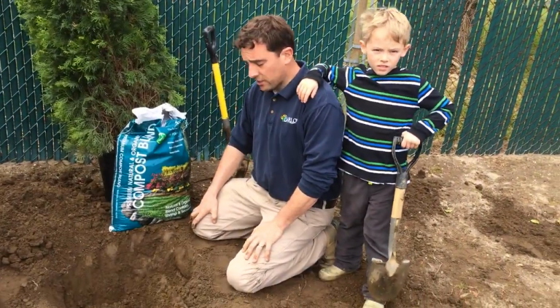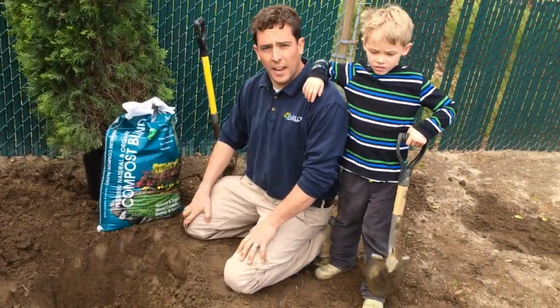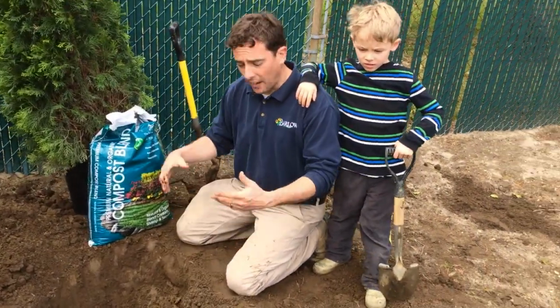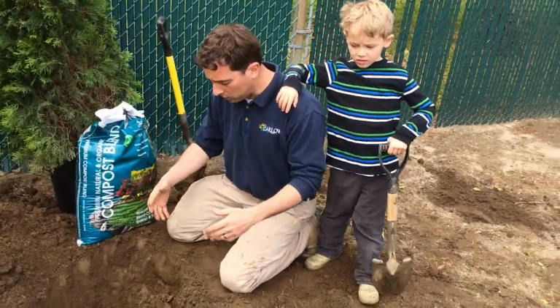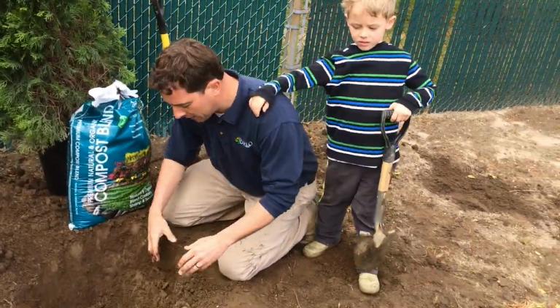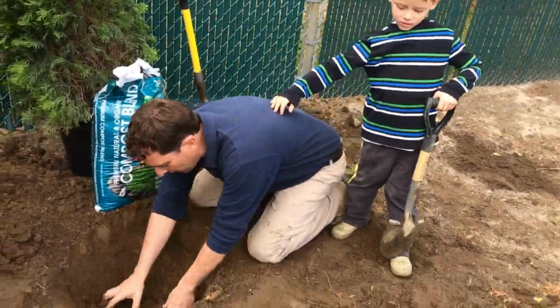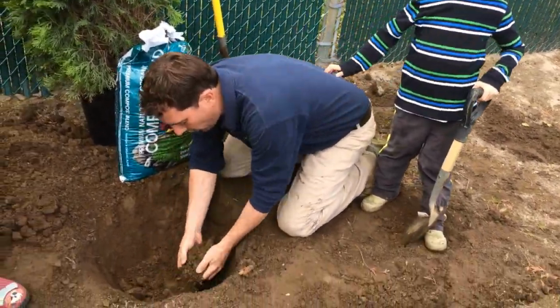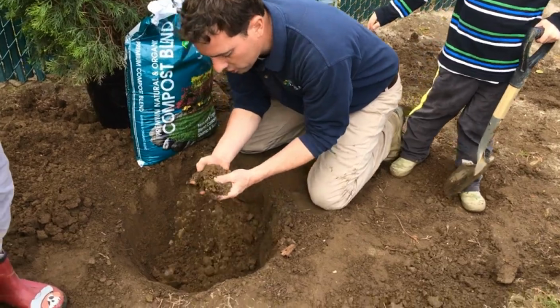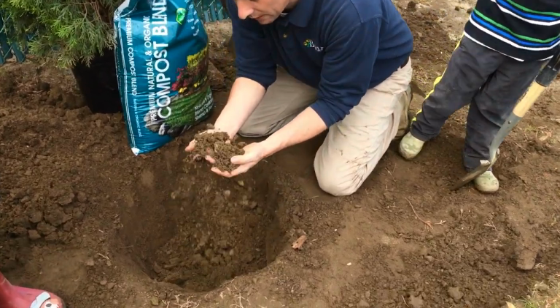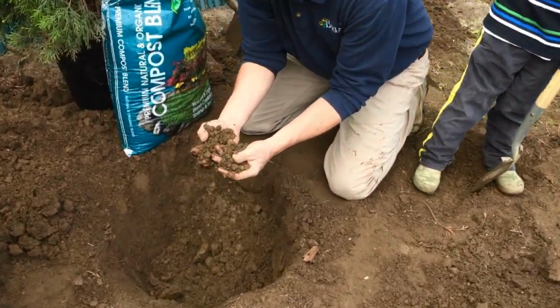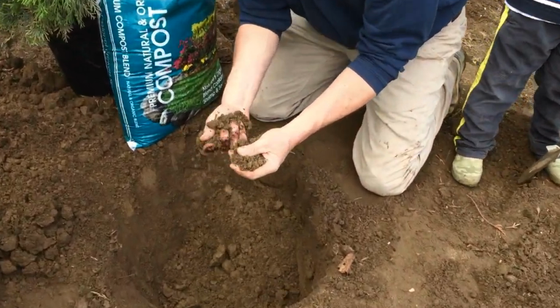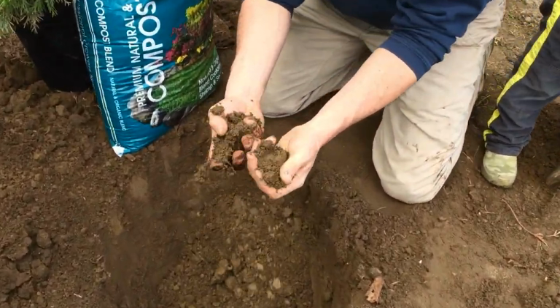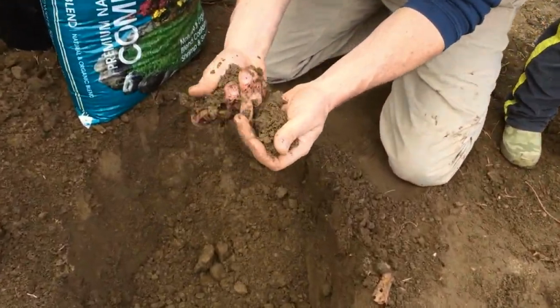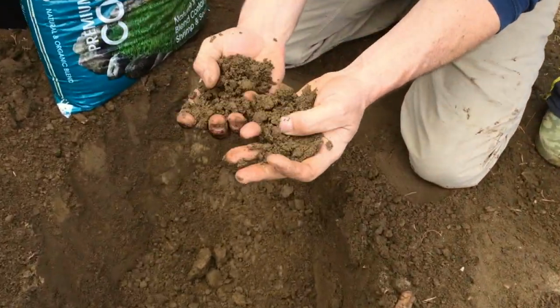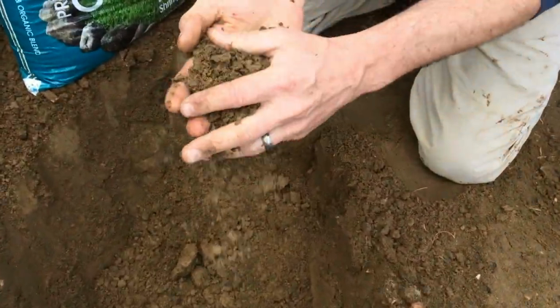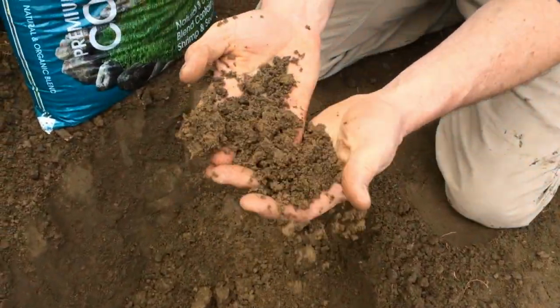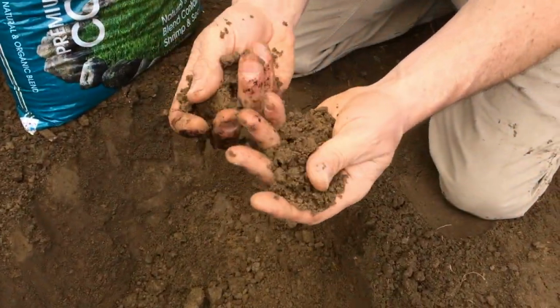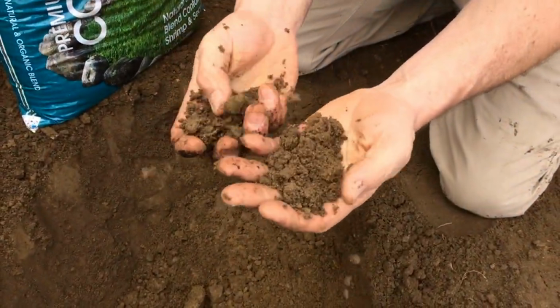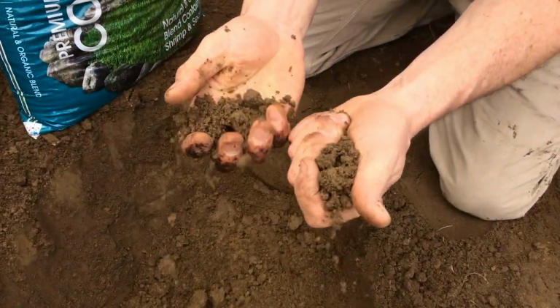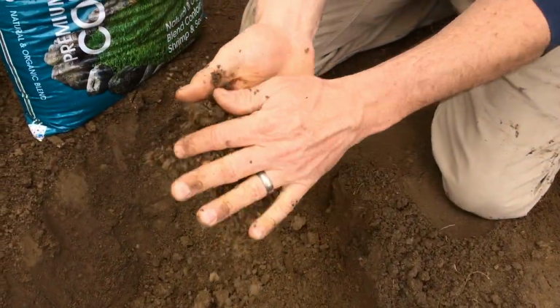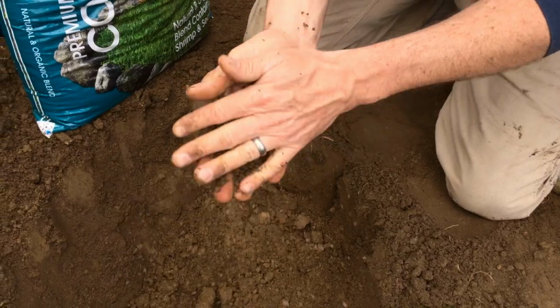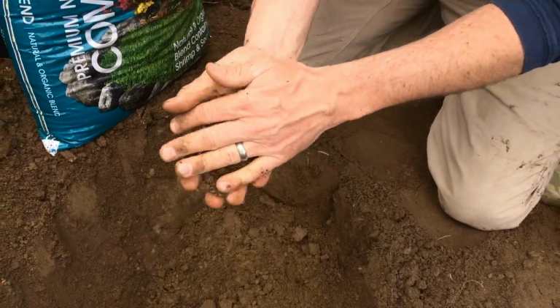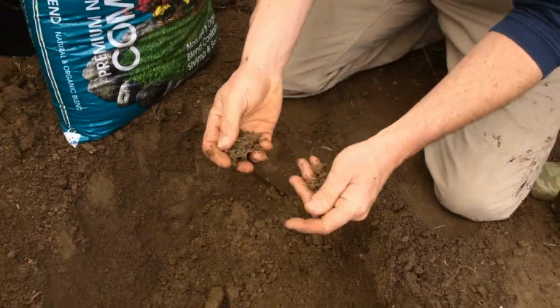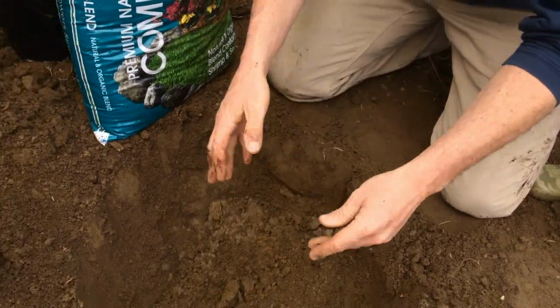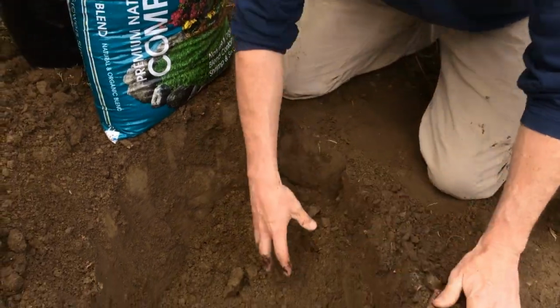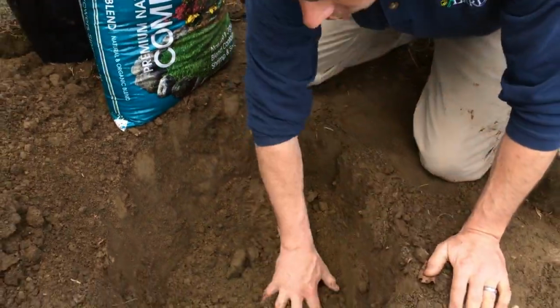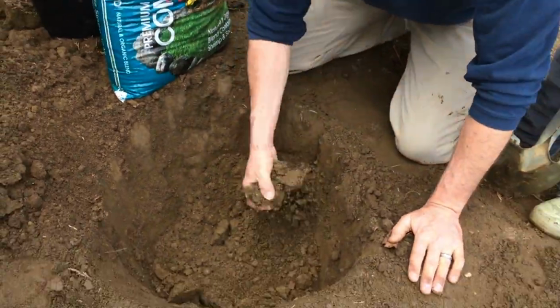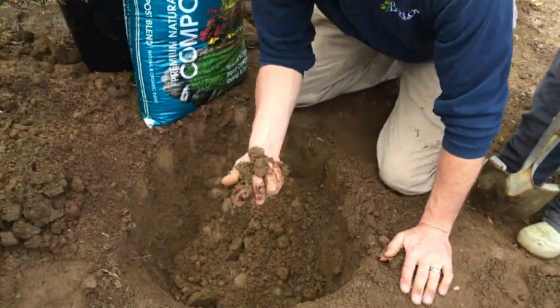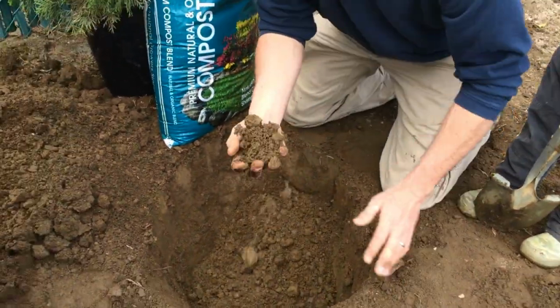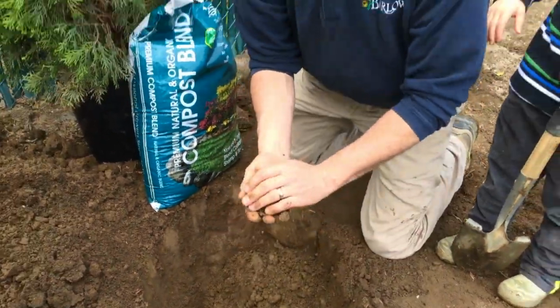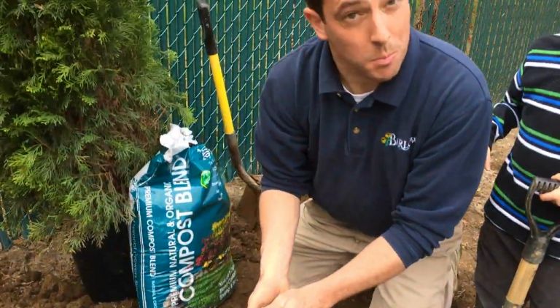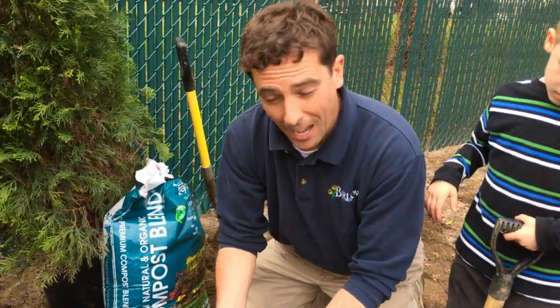Okay, so now we've got our hole dug. If you take a look at the soil, this is a really nice what I call sandy loam soil. It's got a little bit of sand in it and it drains really well. This is a really good soil to have, so if your soil looks like this, you should be pretty happy.